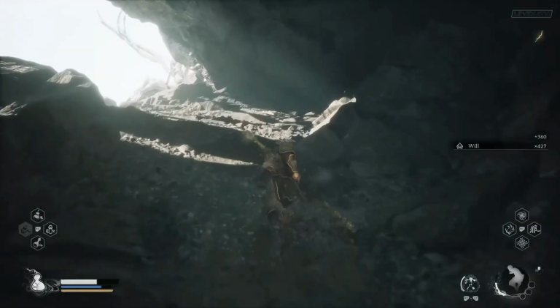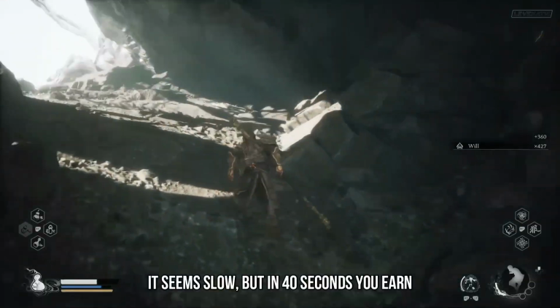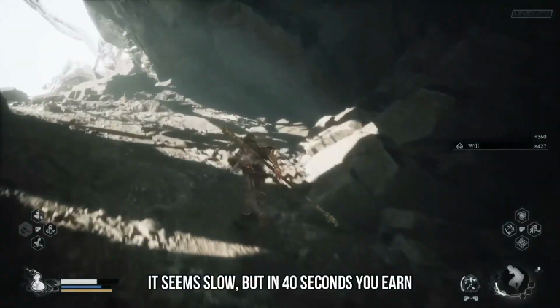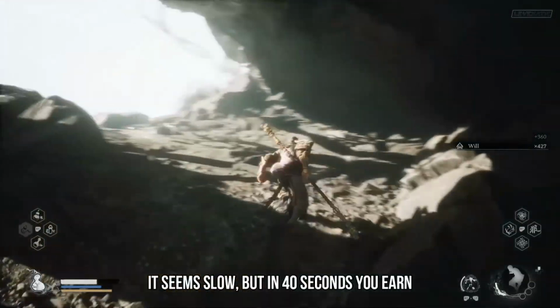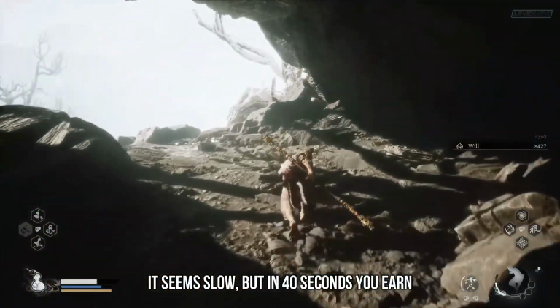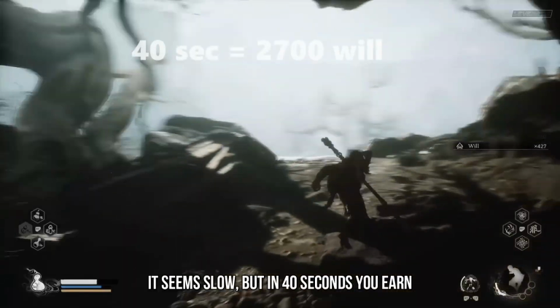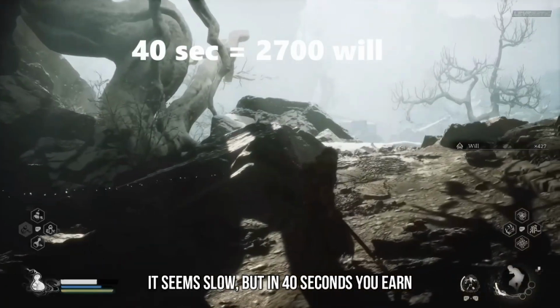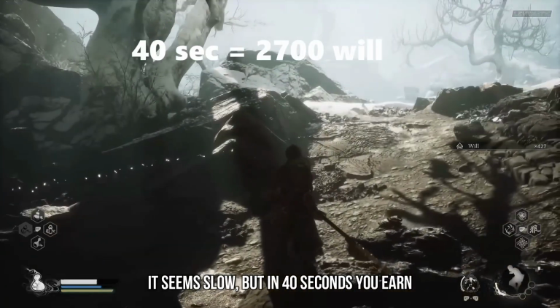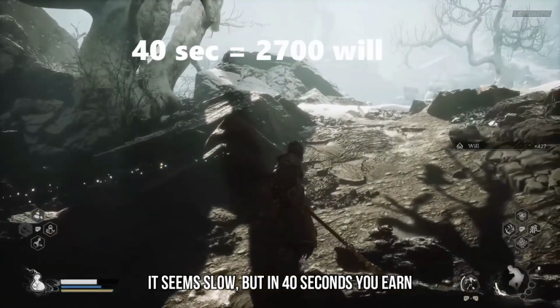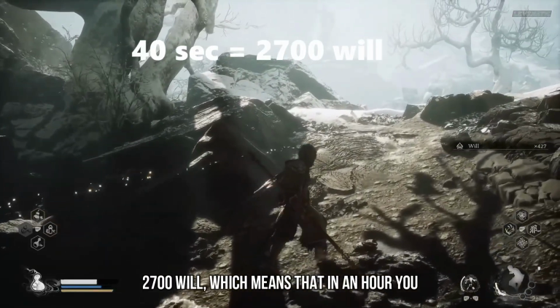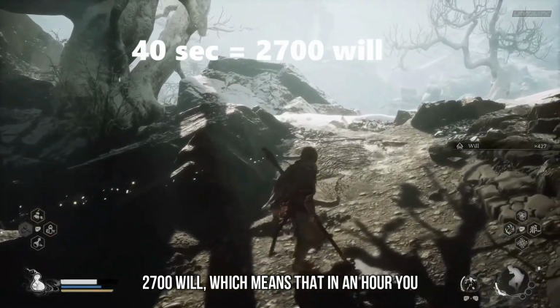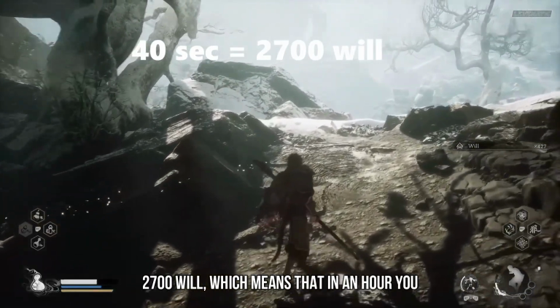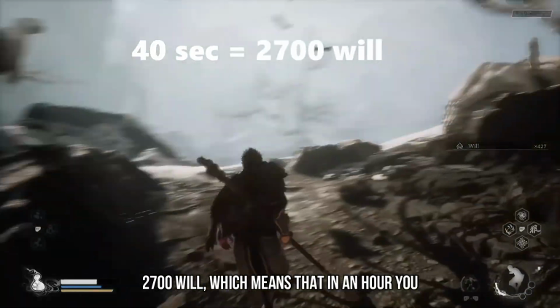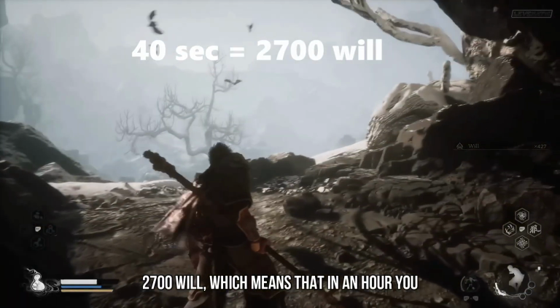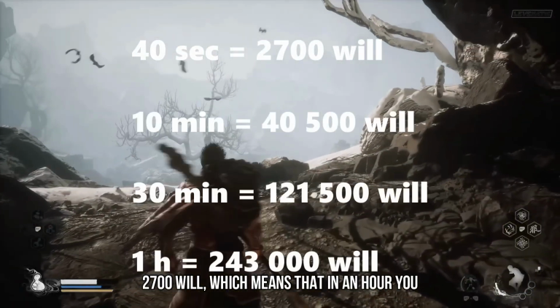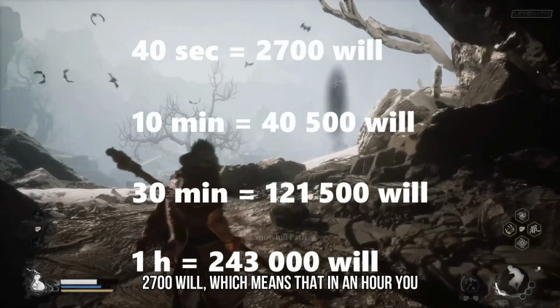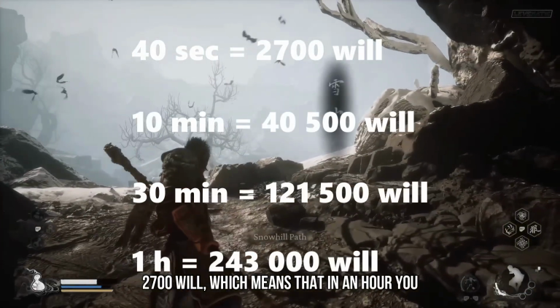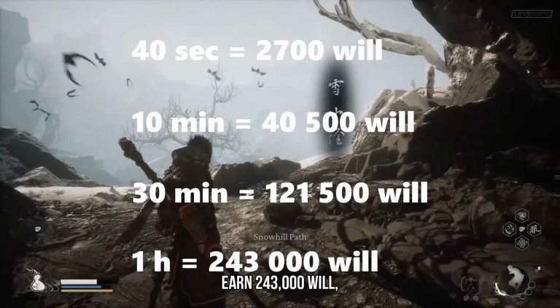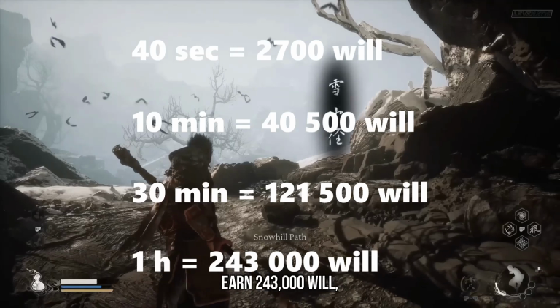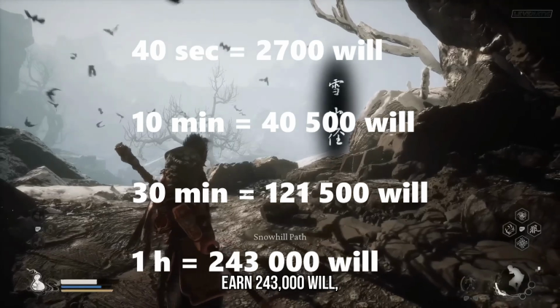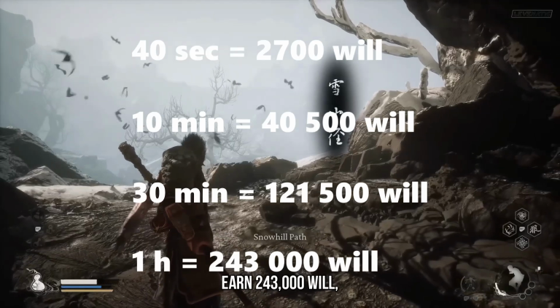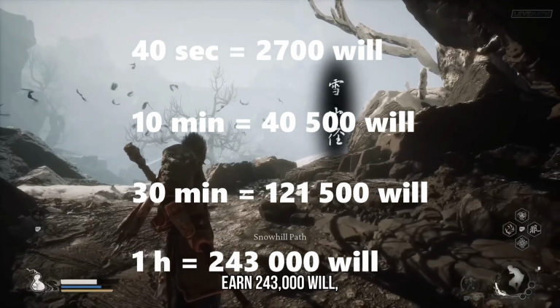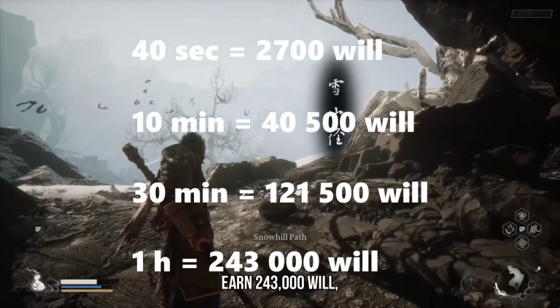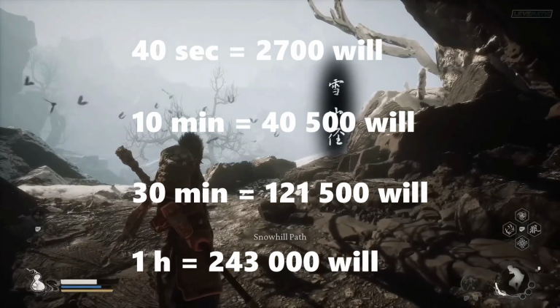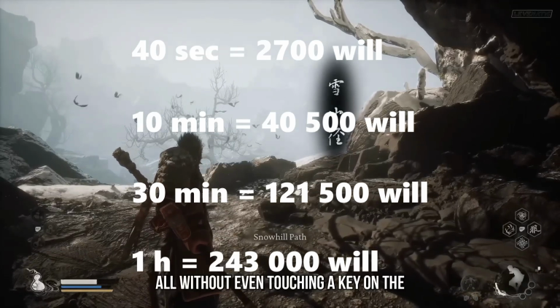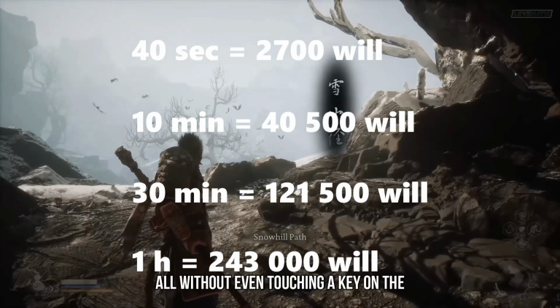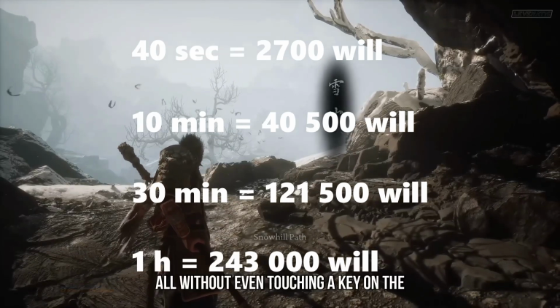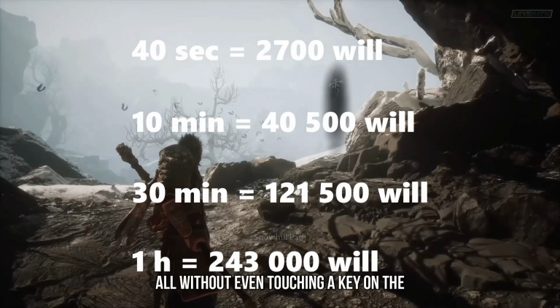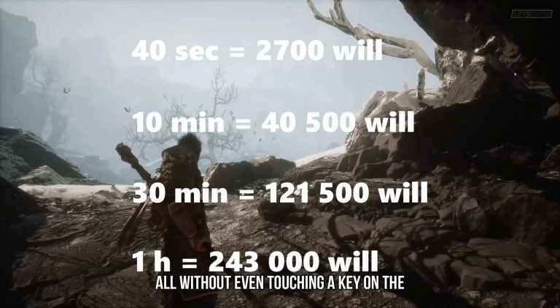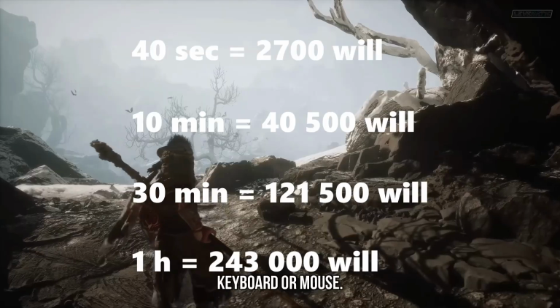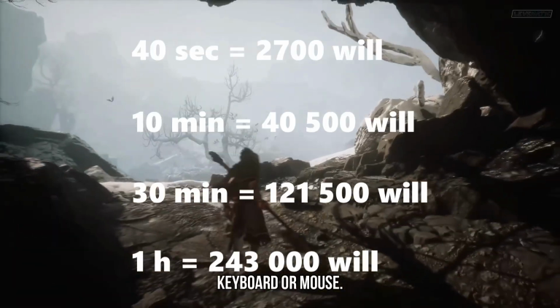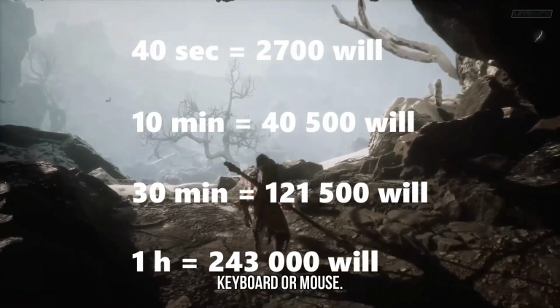It seems slow, but in 40 seconds you earn 2,700 will, which means that in an hour you earn 243,000 will, all without even touching a key on the keyboard or mouse.